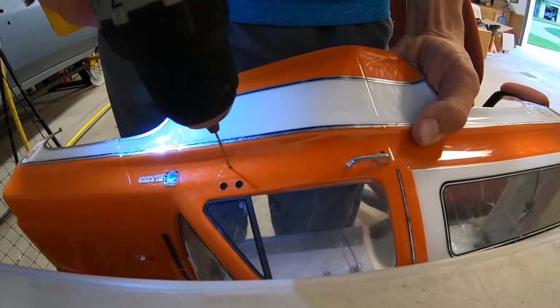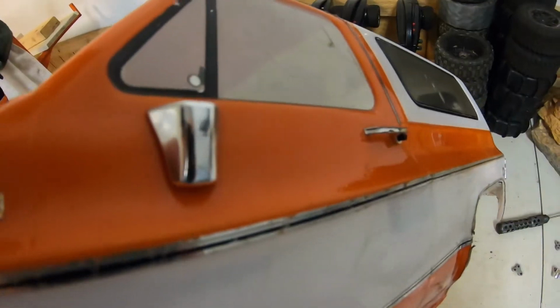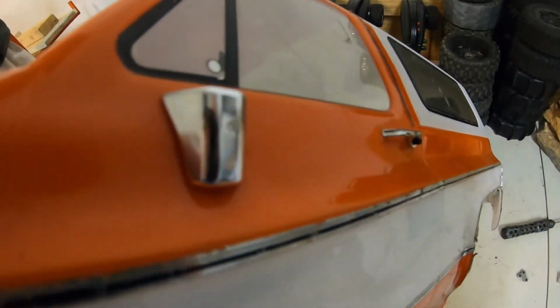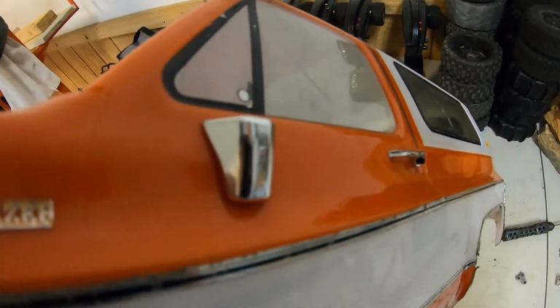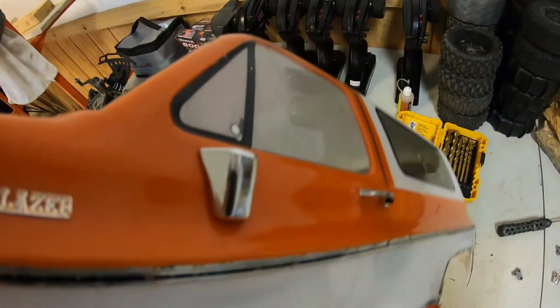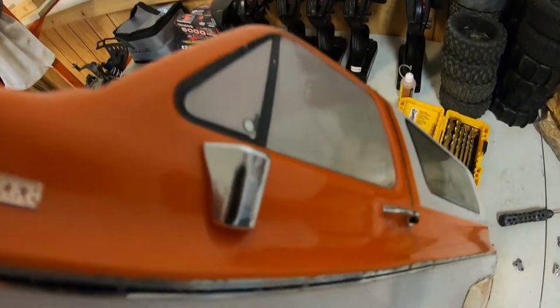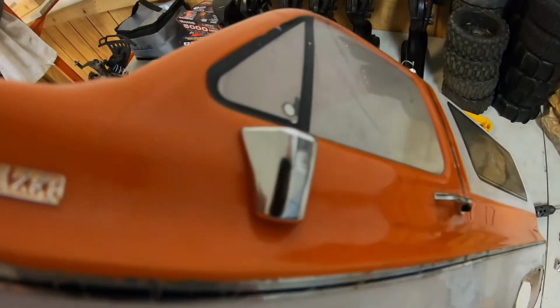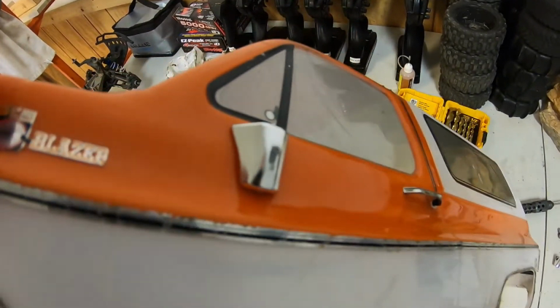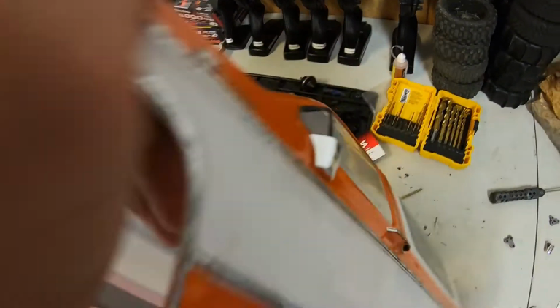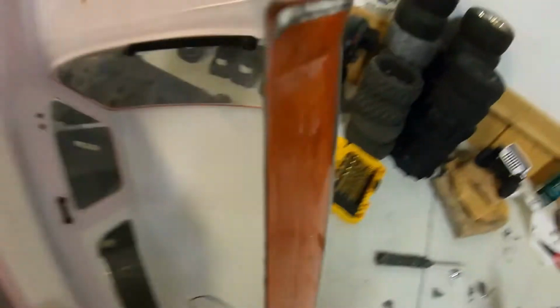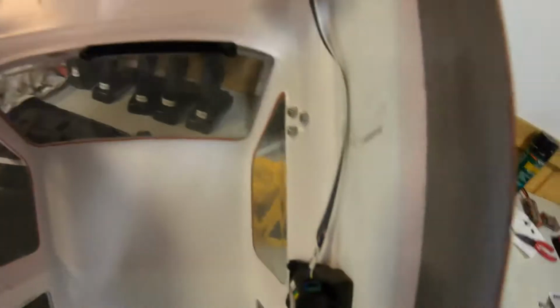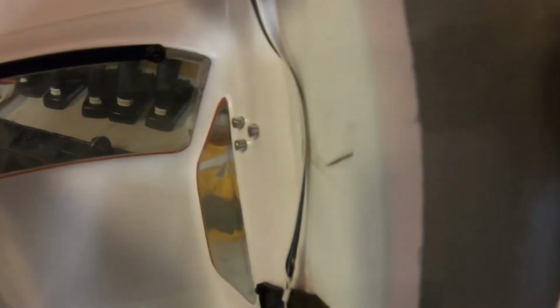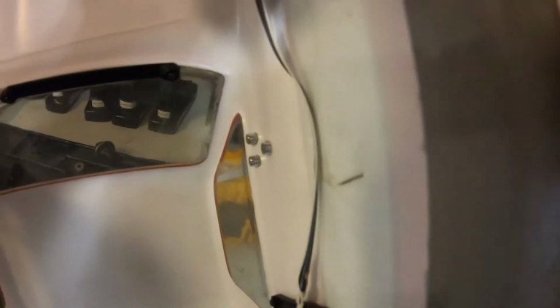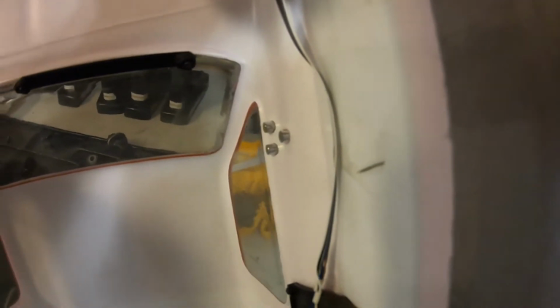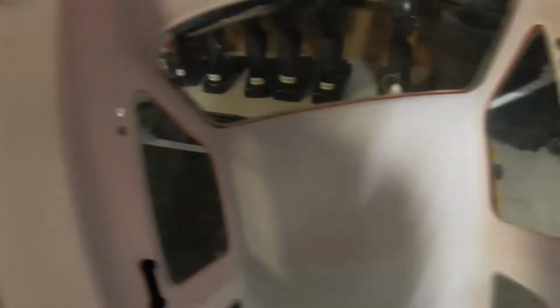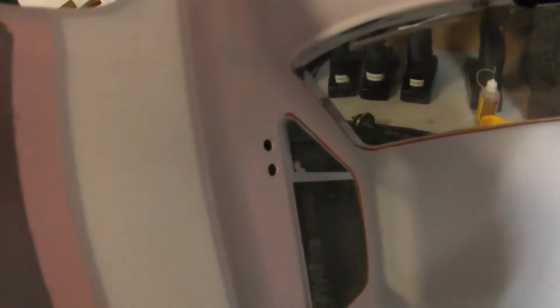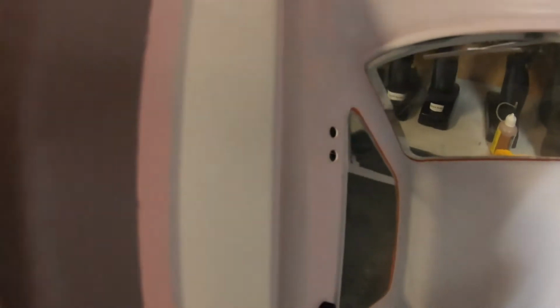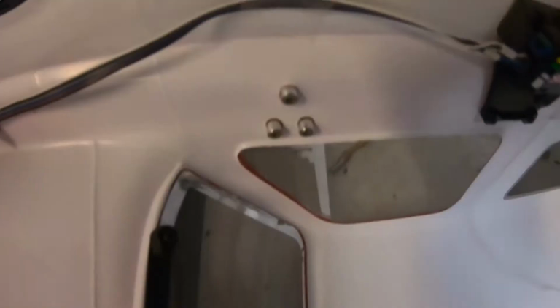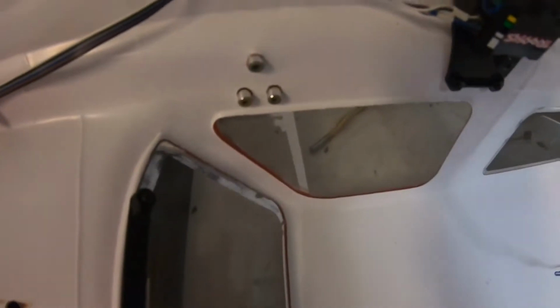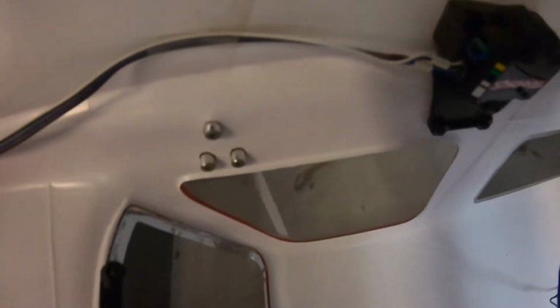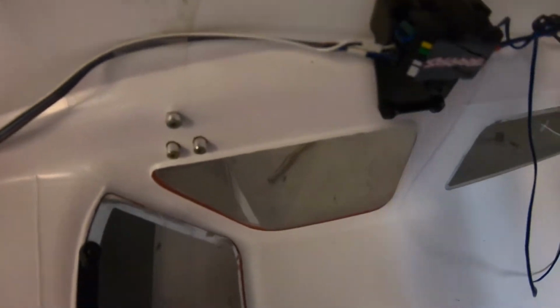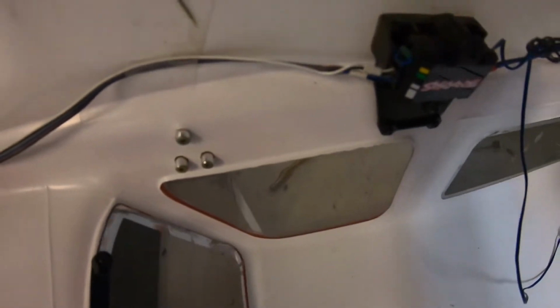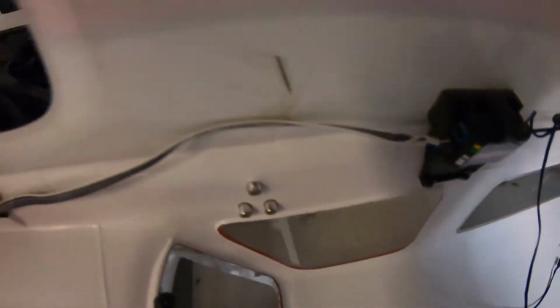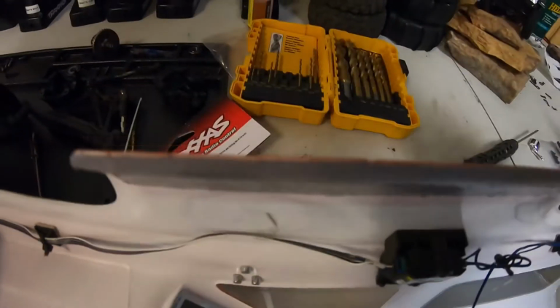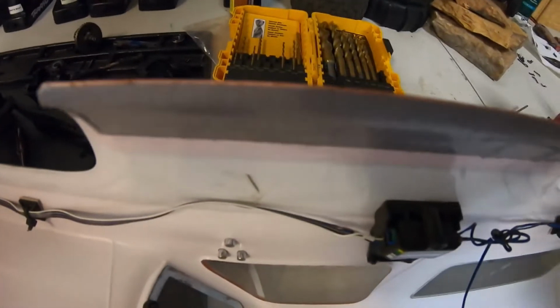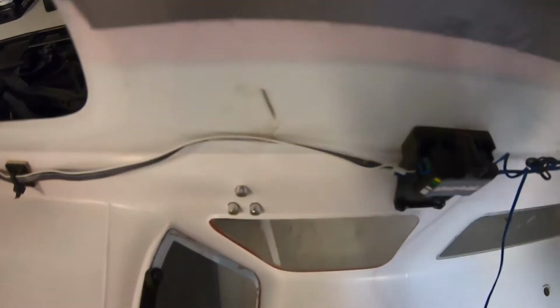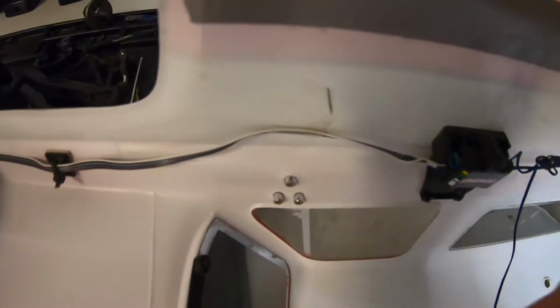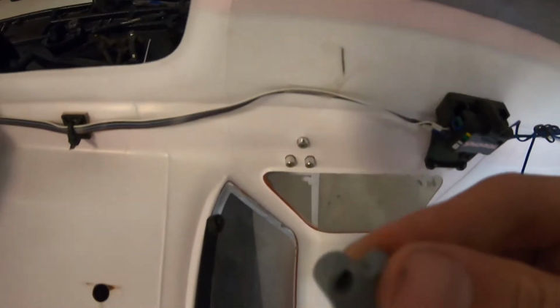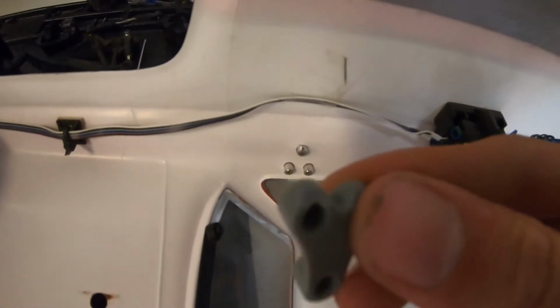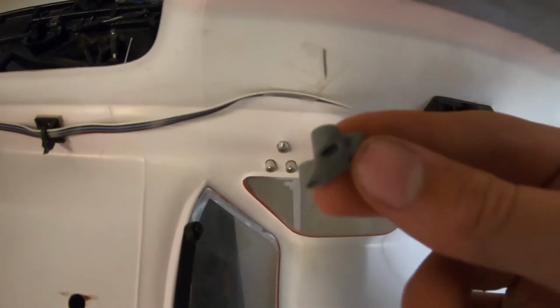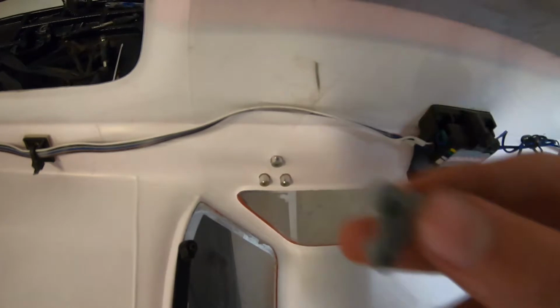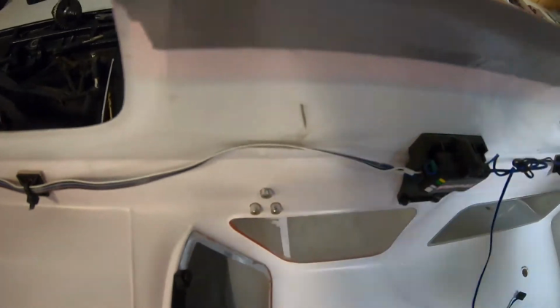We got the first side panel in here. Everything went in pretty smooth. Now I just gotta do the other side, but before that I'm gonna put on the screws and this little bracket that kind of holds it in.